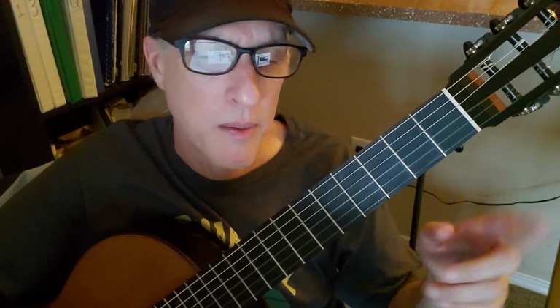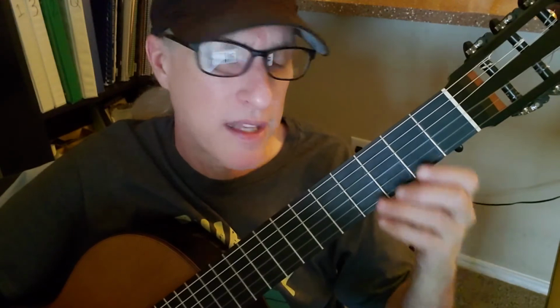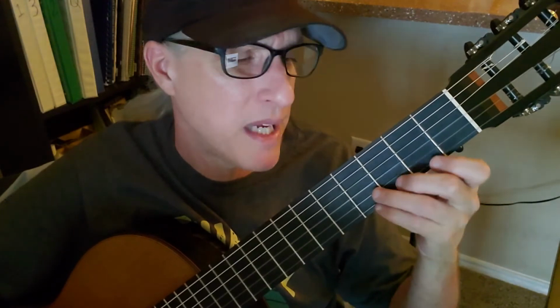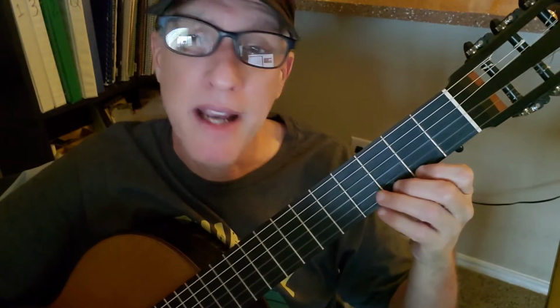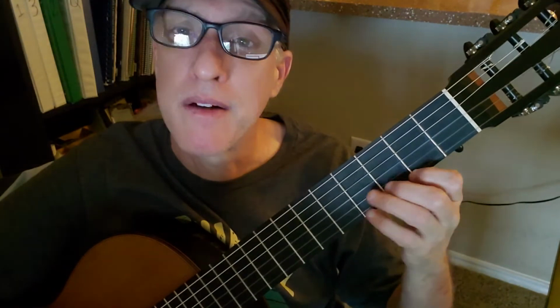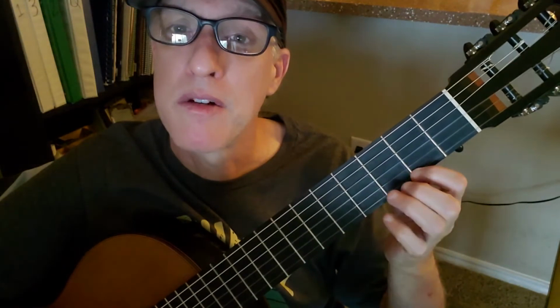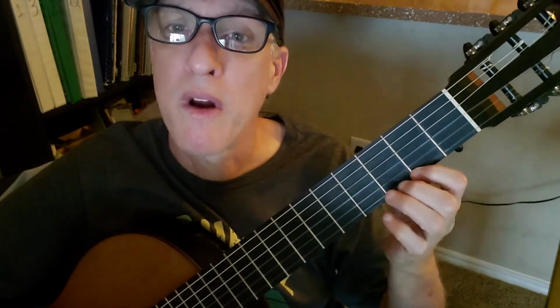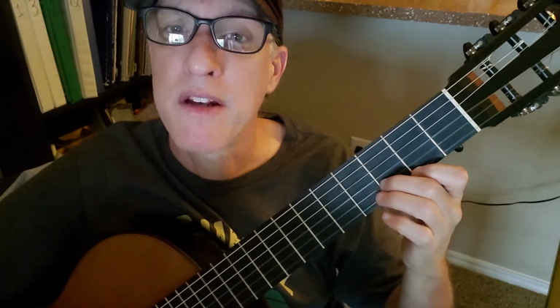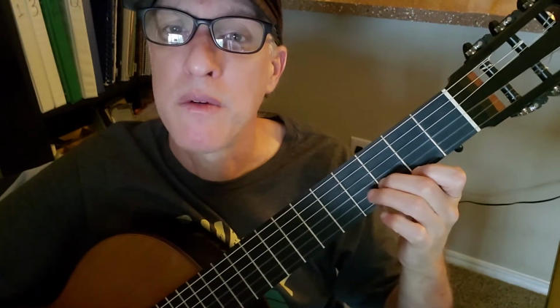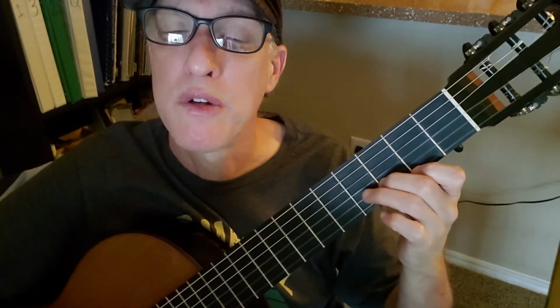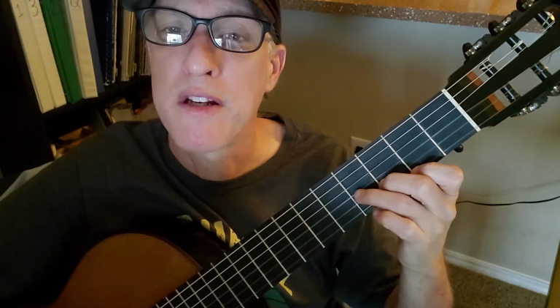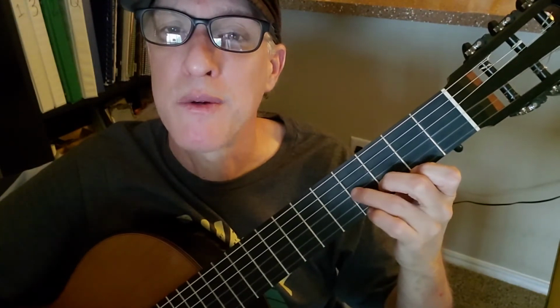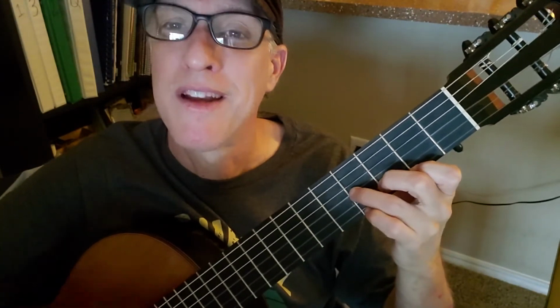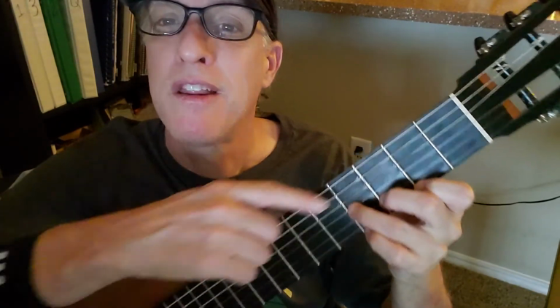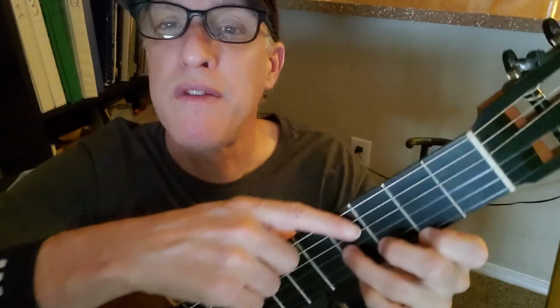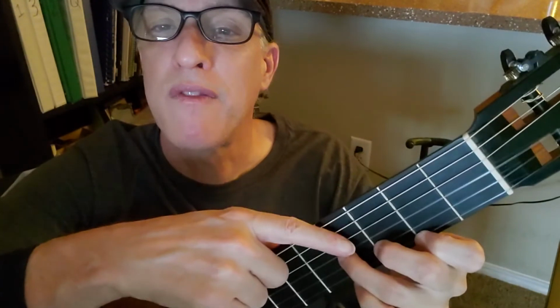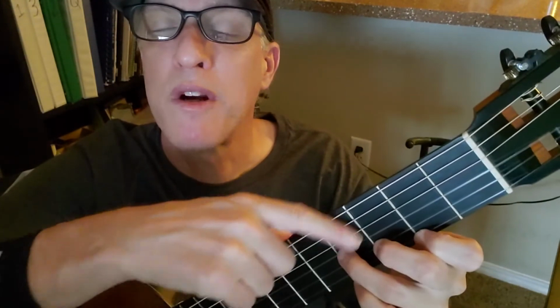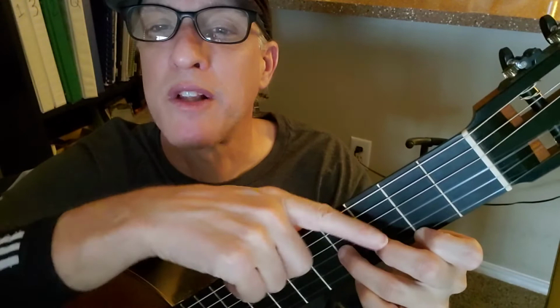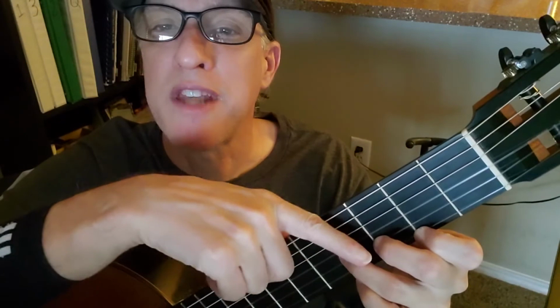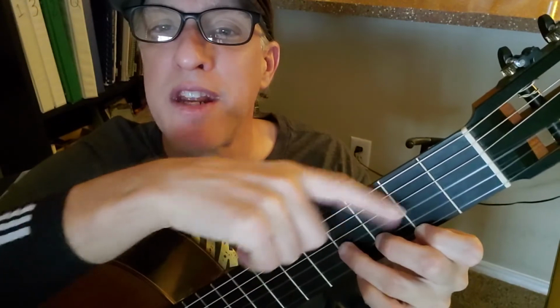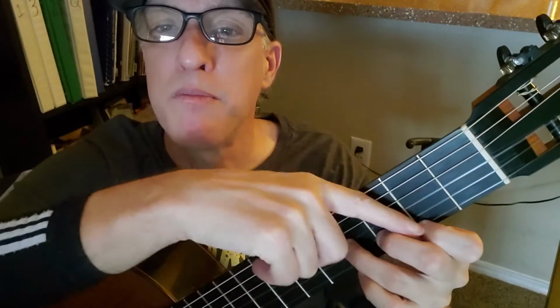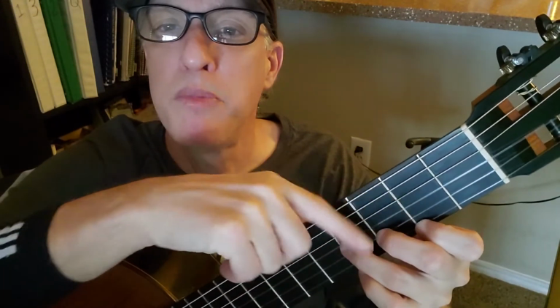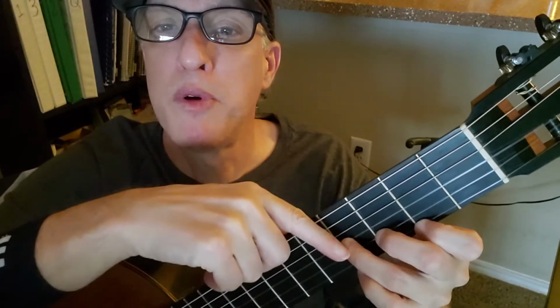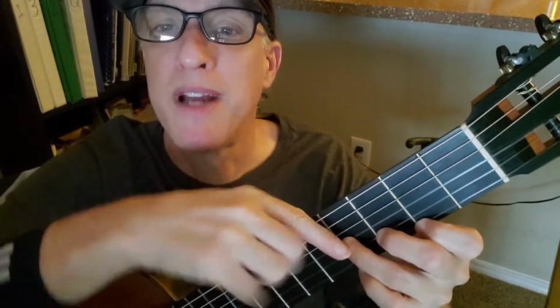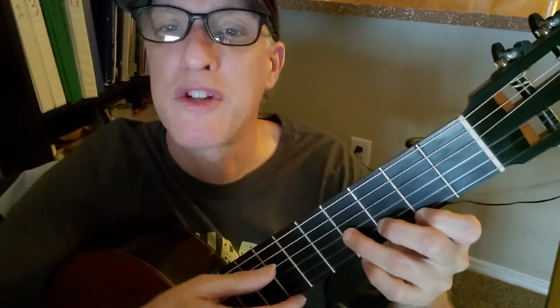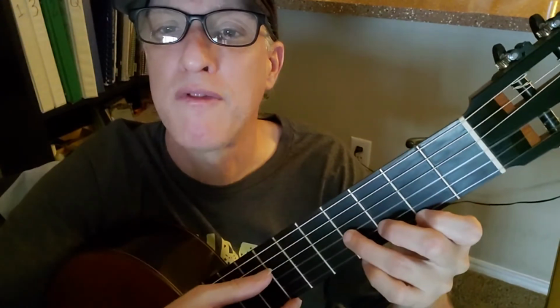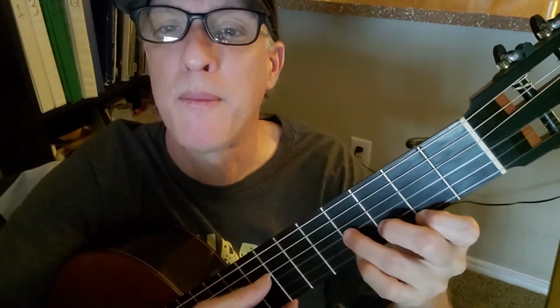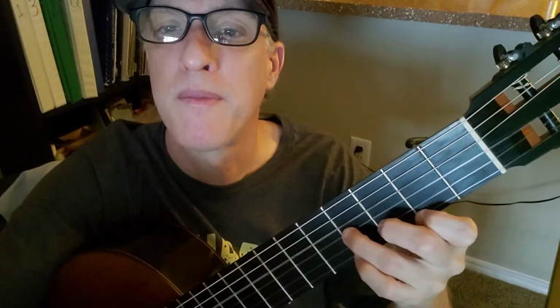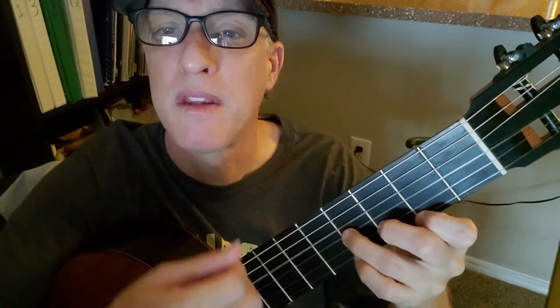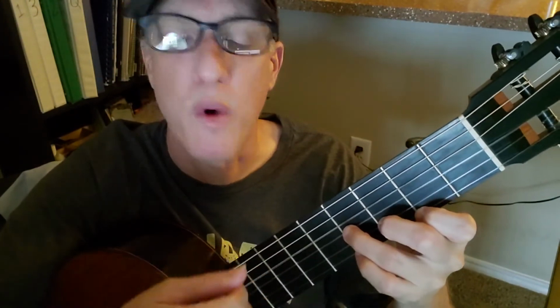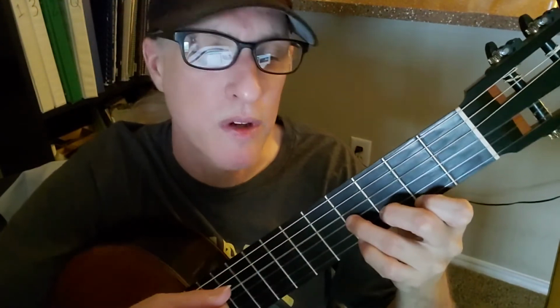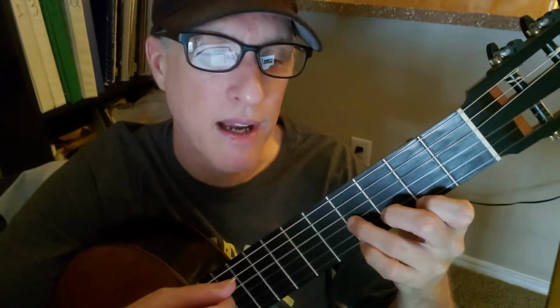Then B minor: string 1 fret 2, string 2 fret 2, string 3 fret 4. It's like a little set of stairs — boop, boop, boop. And you strum from the fourth string down.